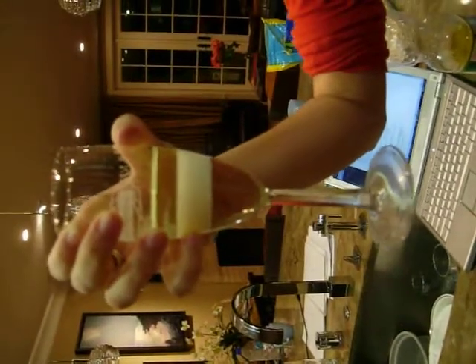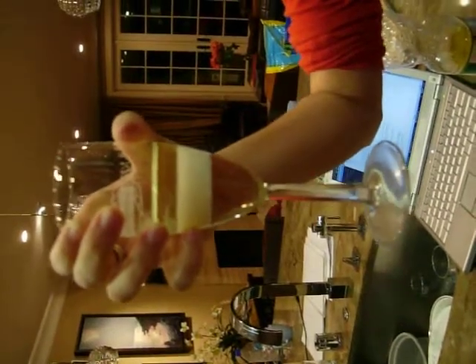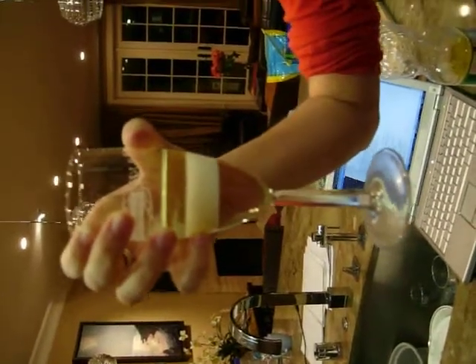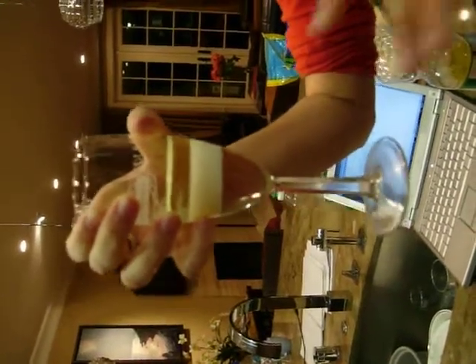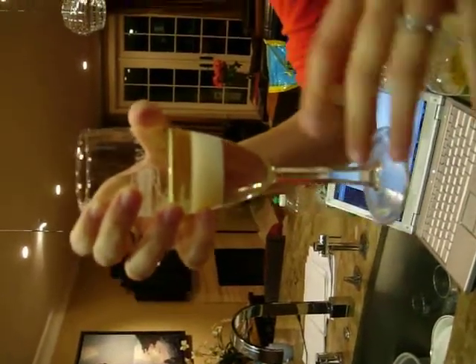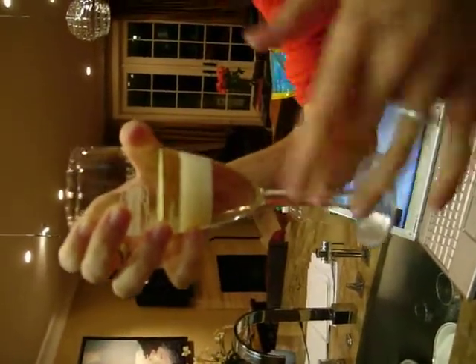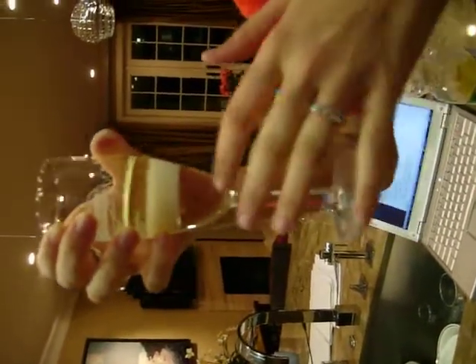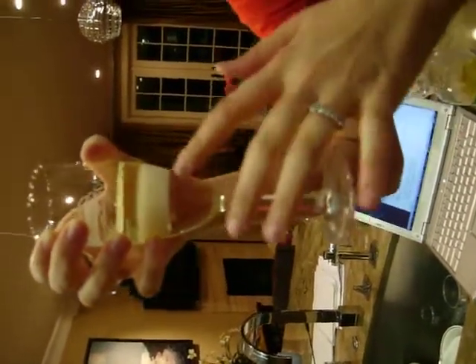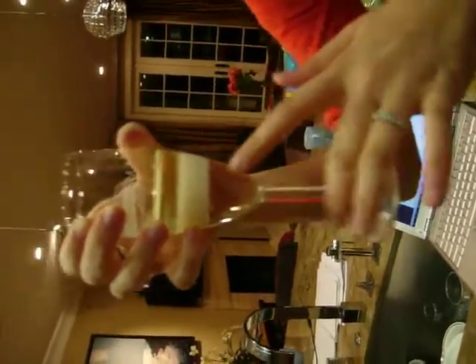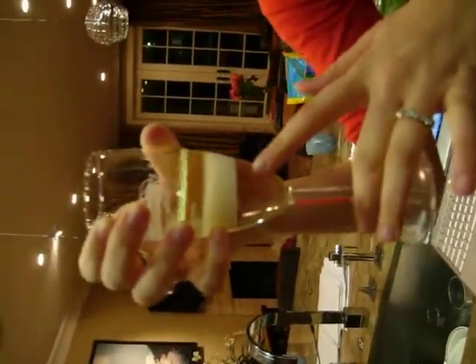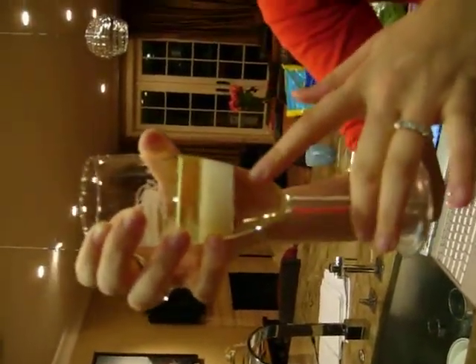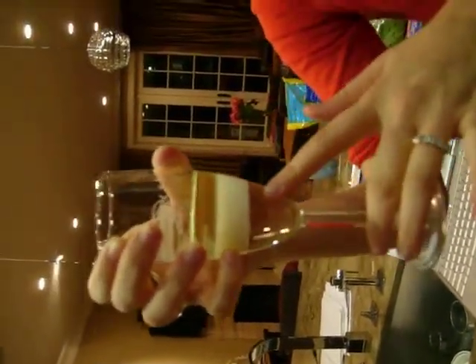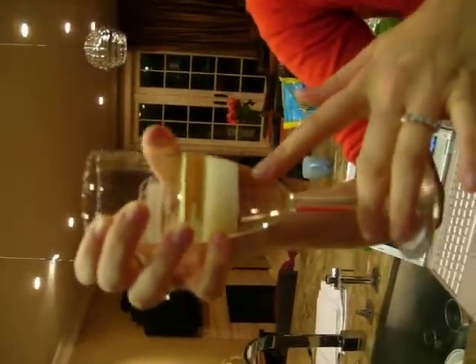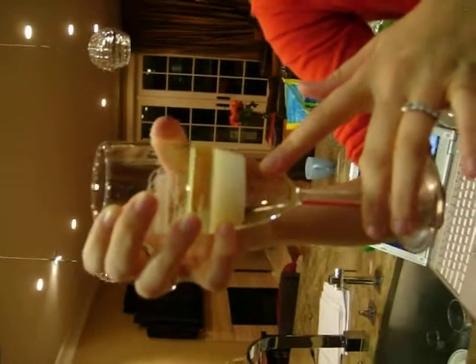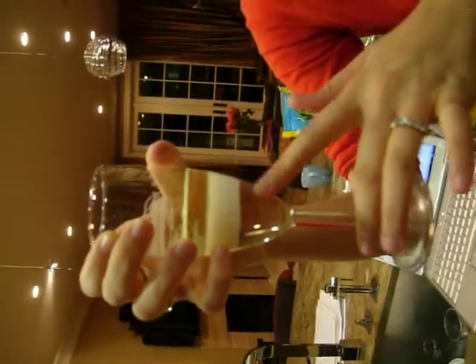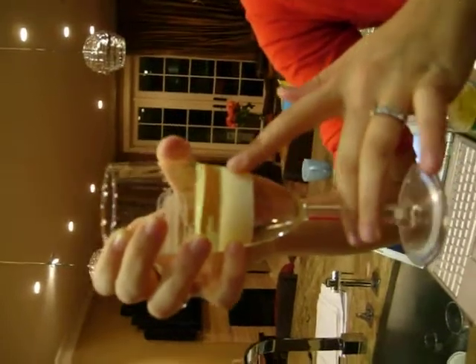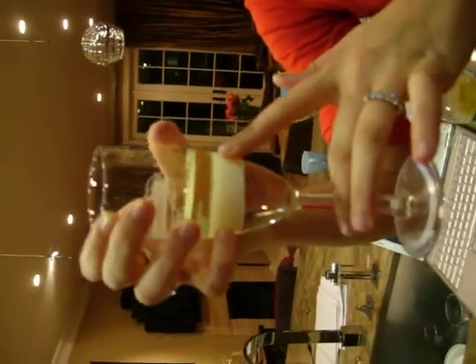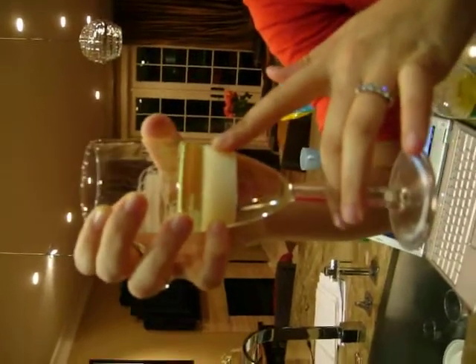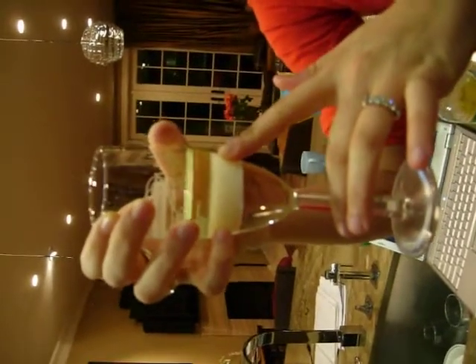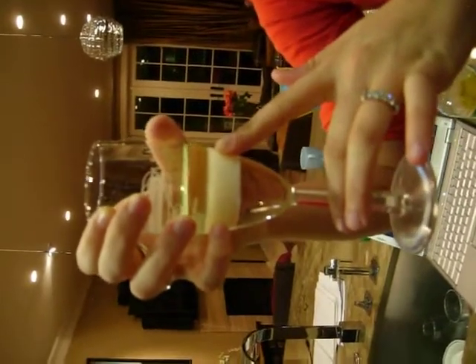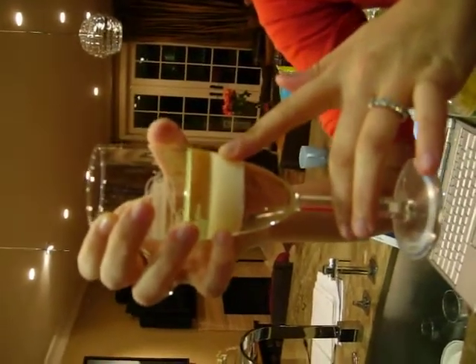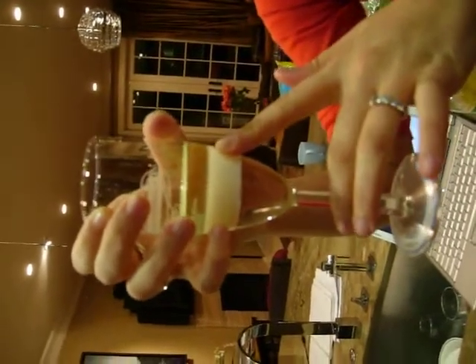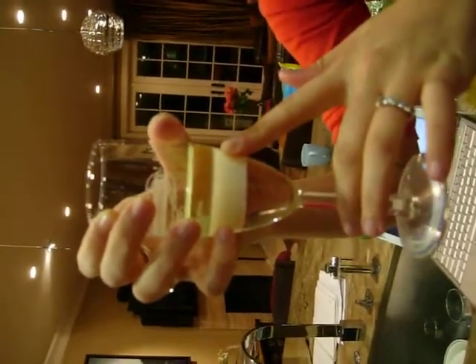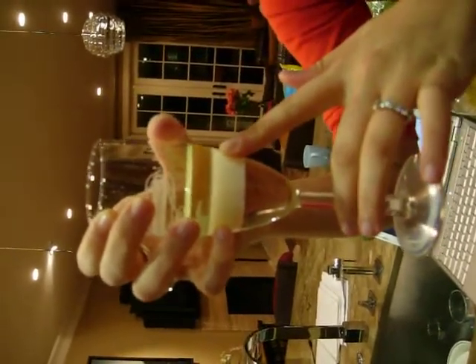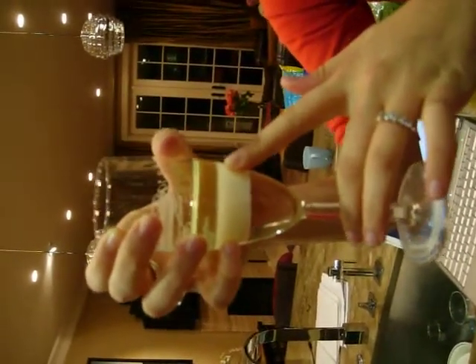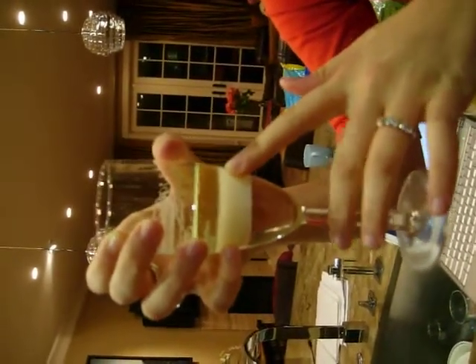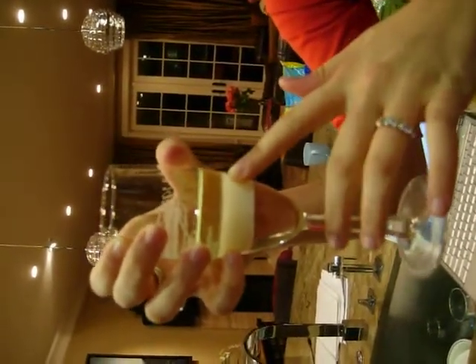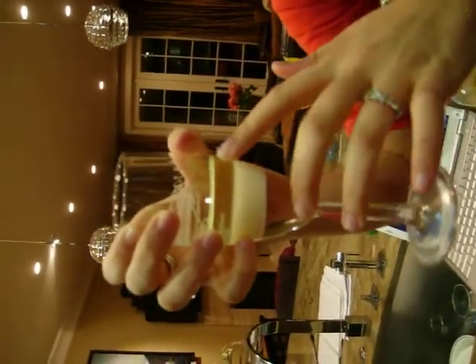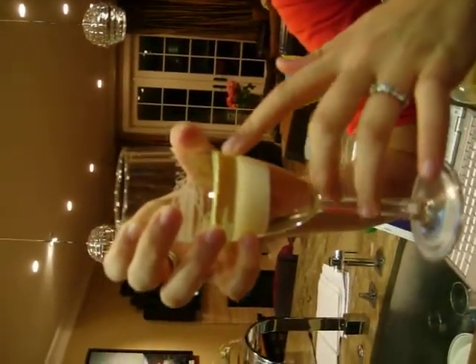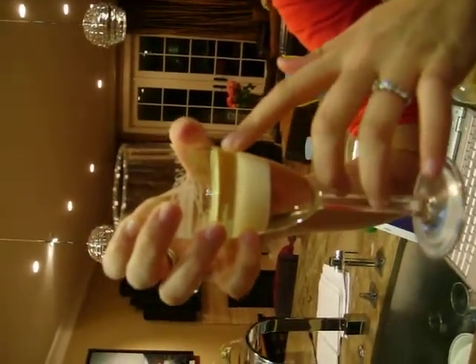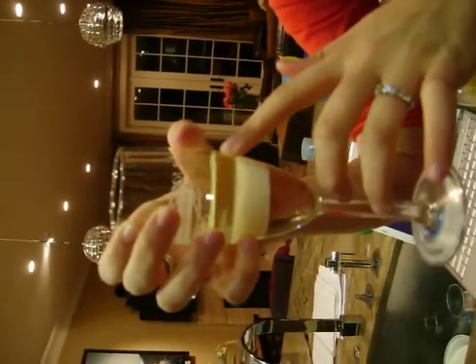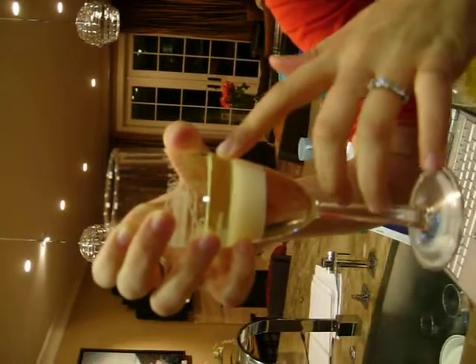Alright, so basically what you have here: light corn syrup on the bottom, reduced fat milk — 2% — in the middle, and canola oil on top.